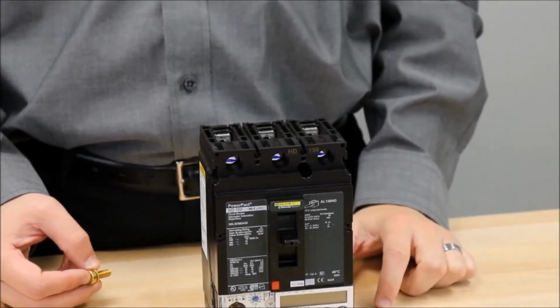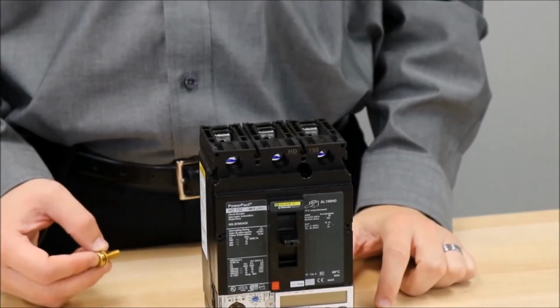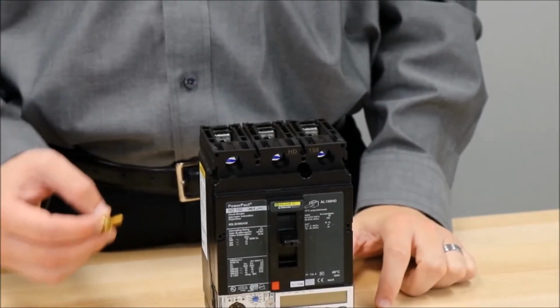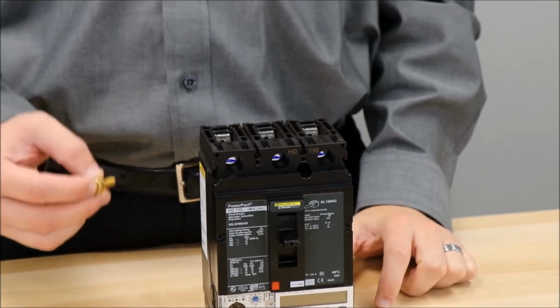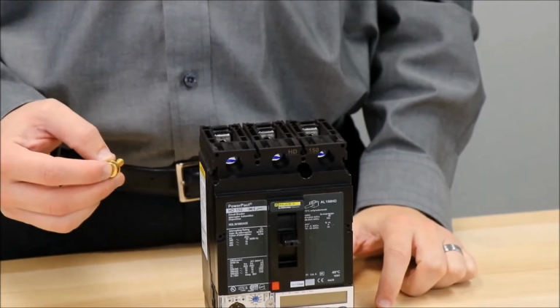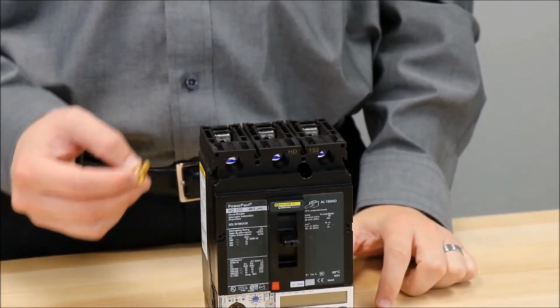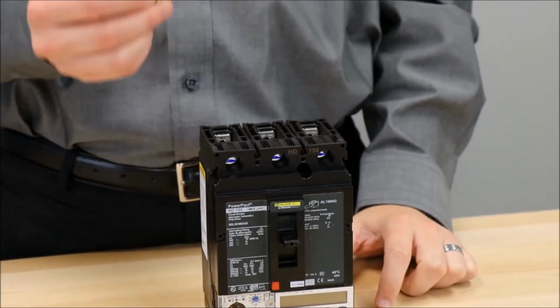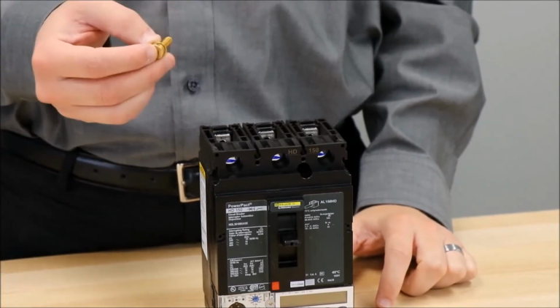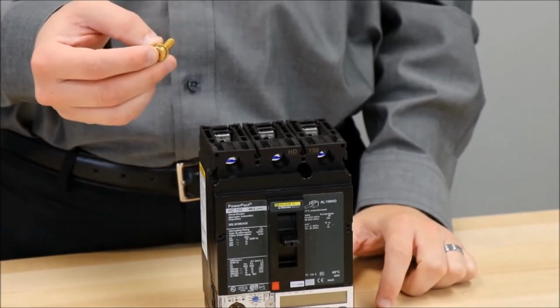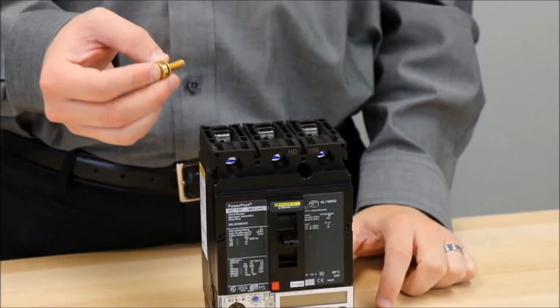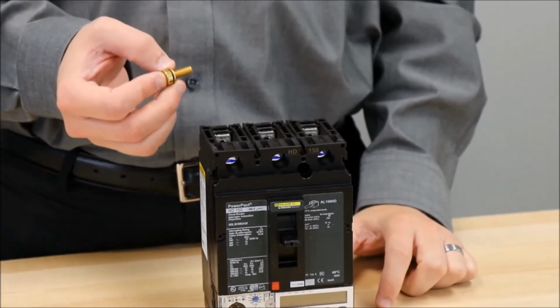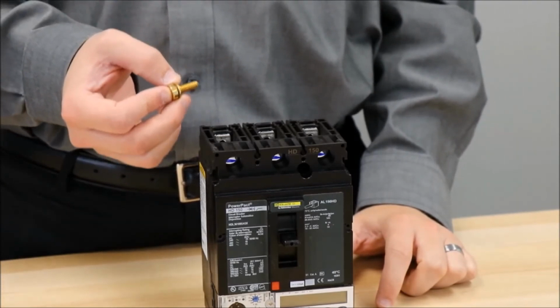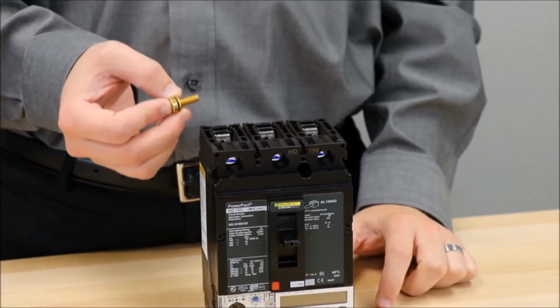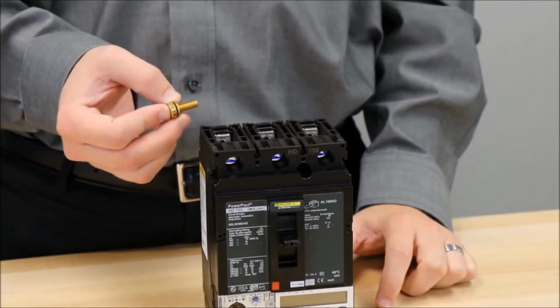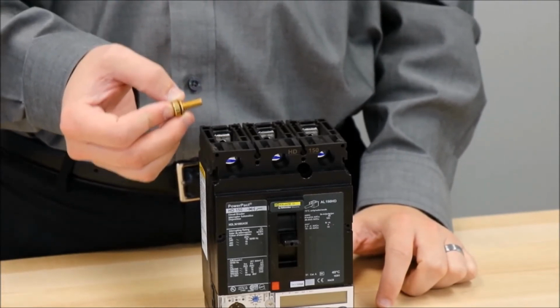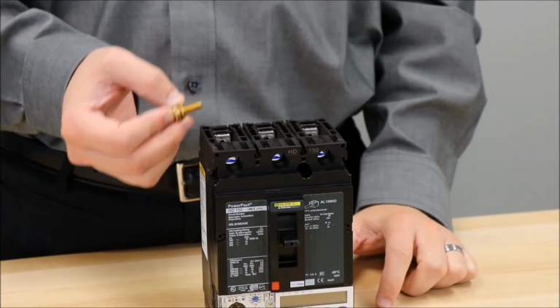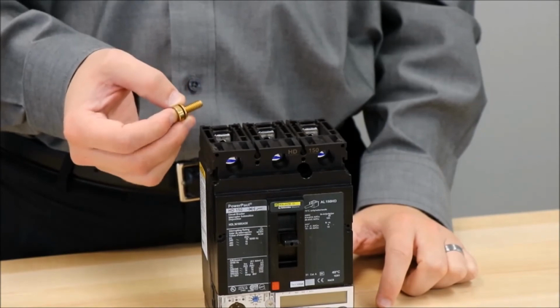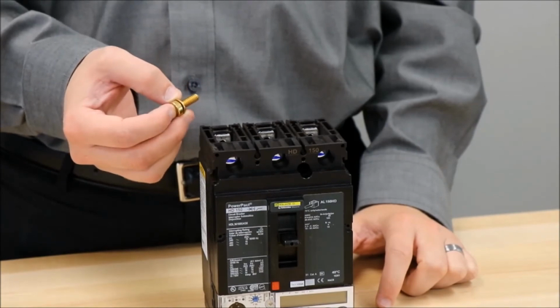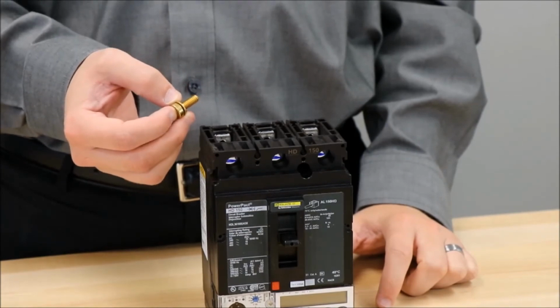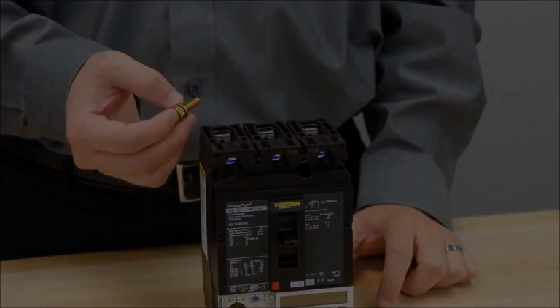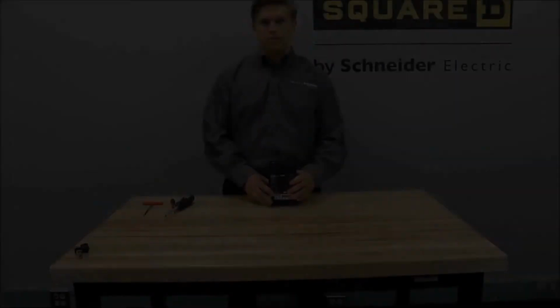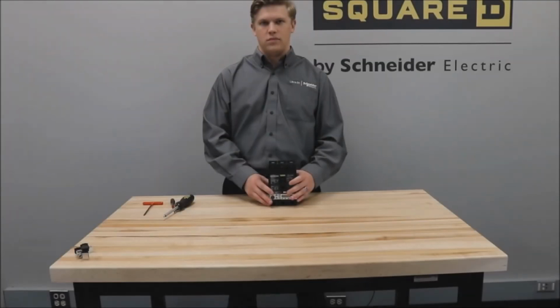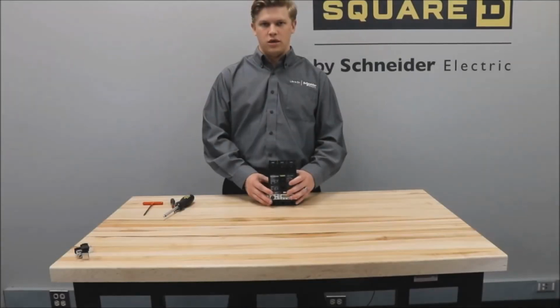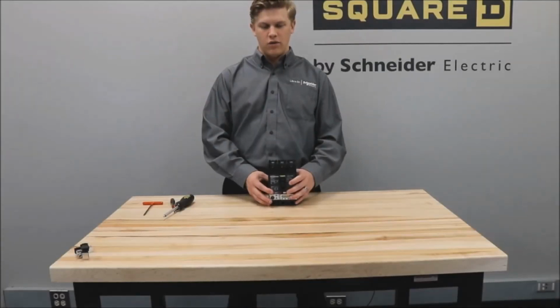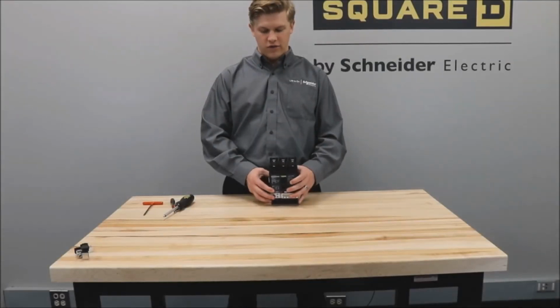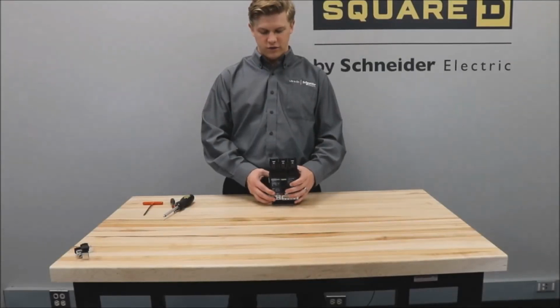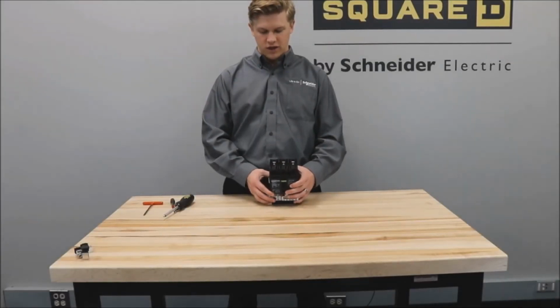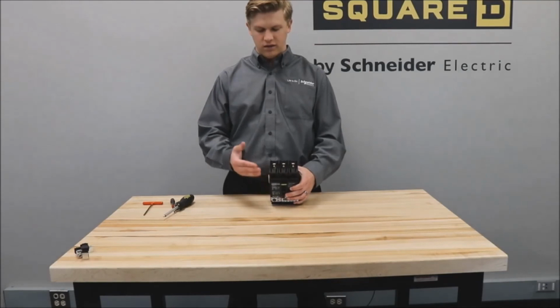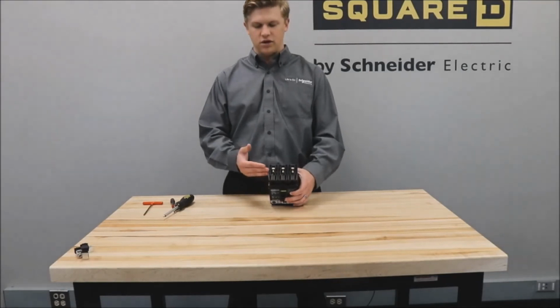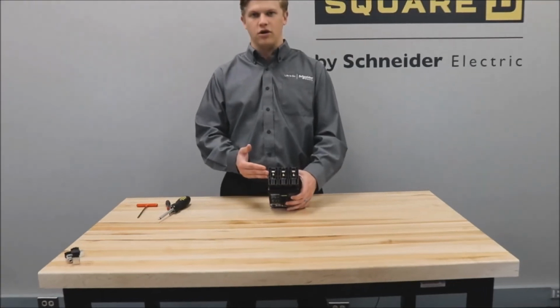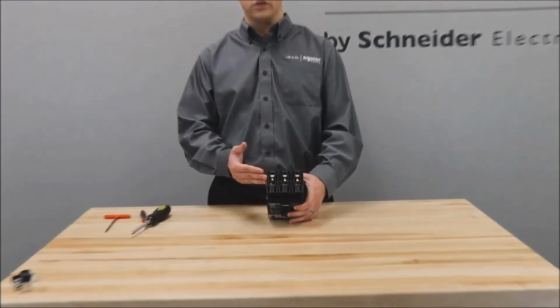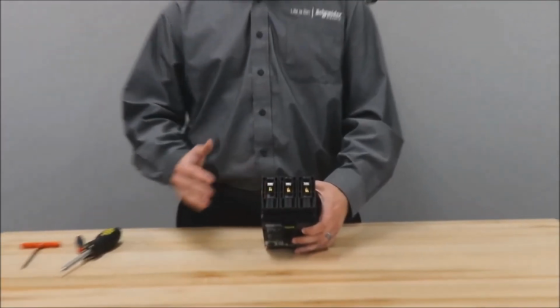You will then bring in your conductor and affix it to the terminal nut kit with the screw provided with the kit. You now have your terminal nut kit installed on the circuit breaker.